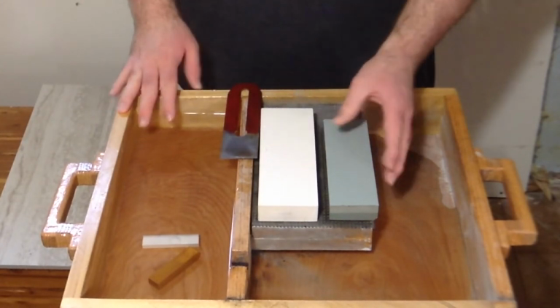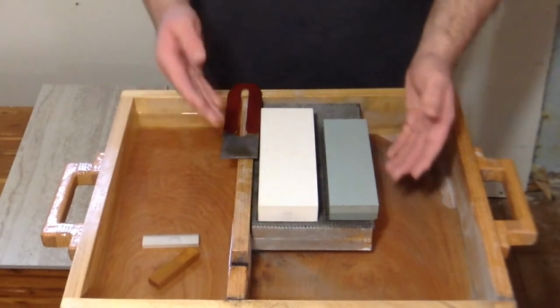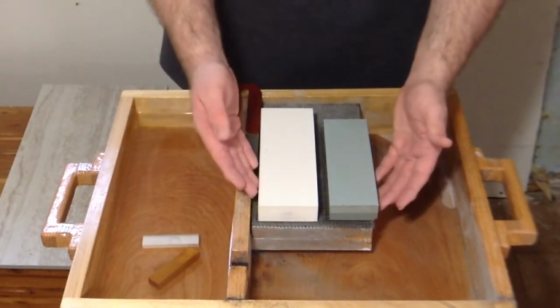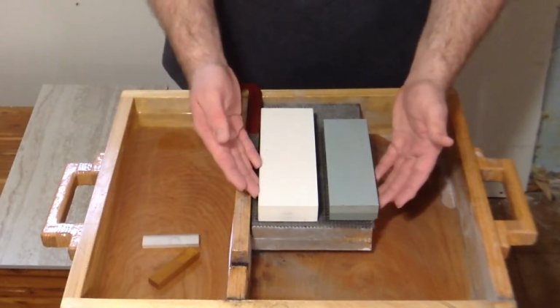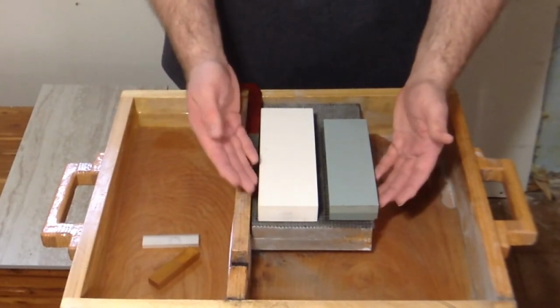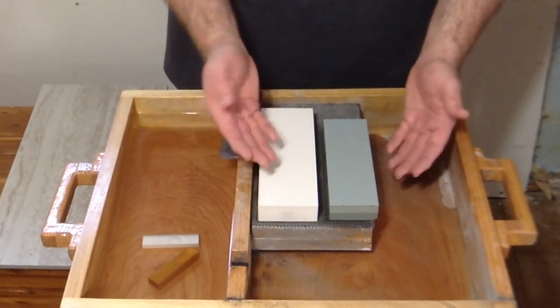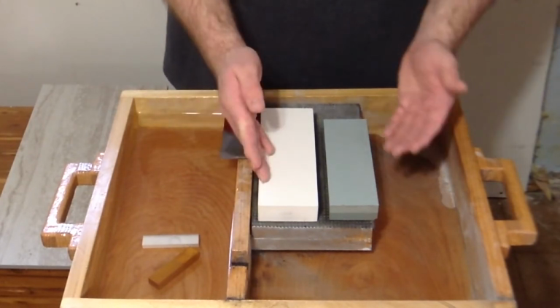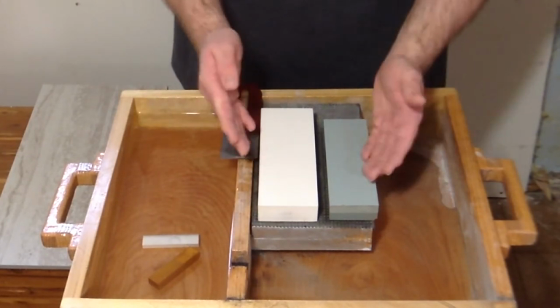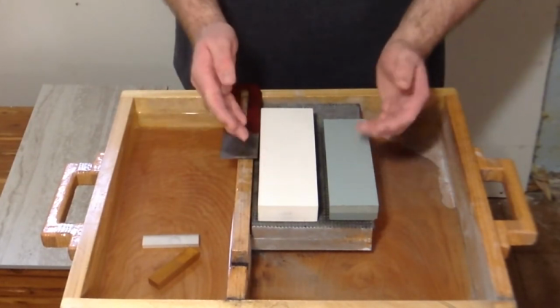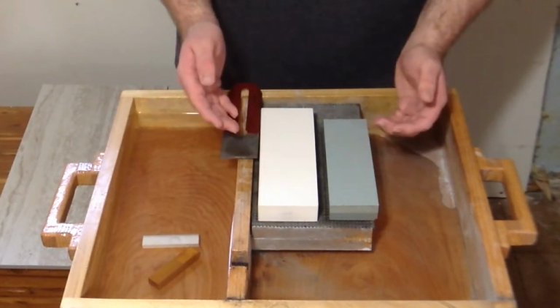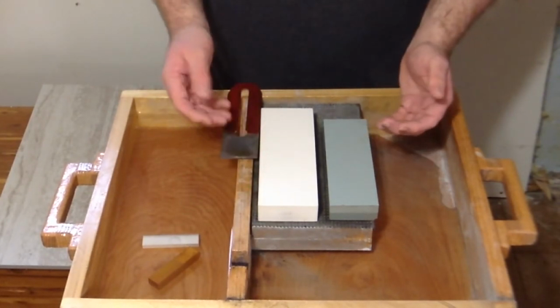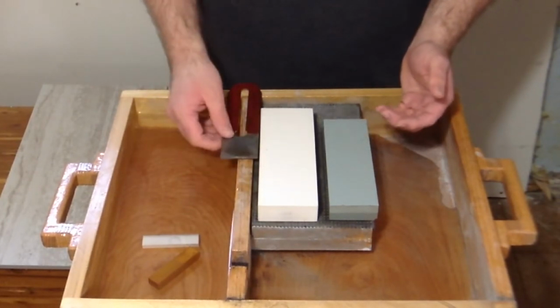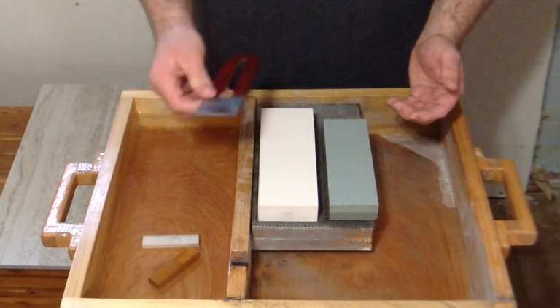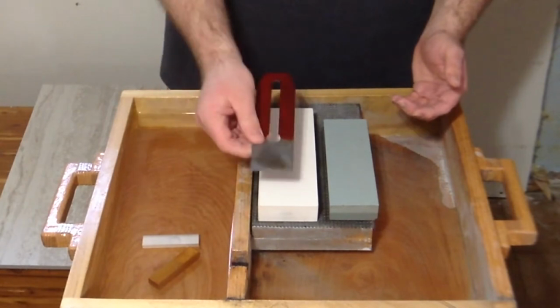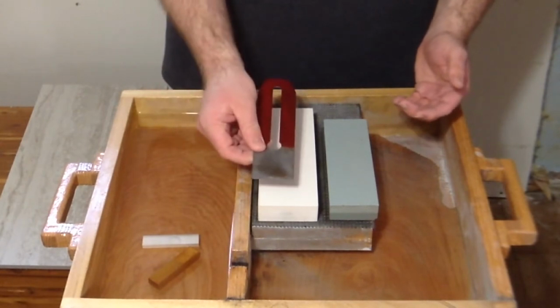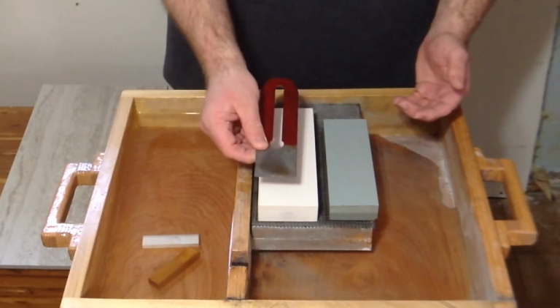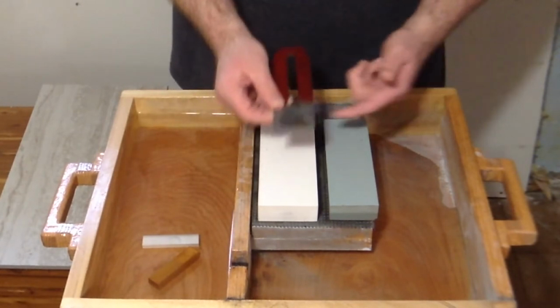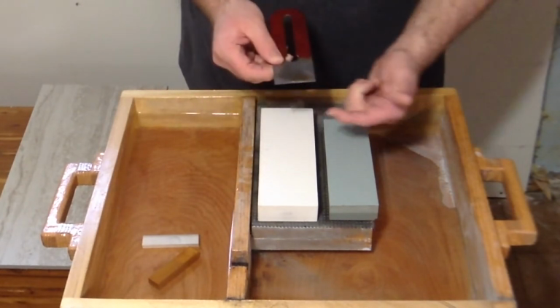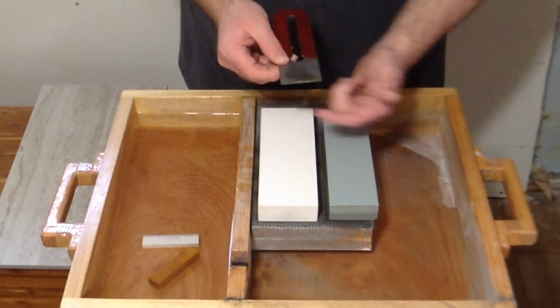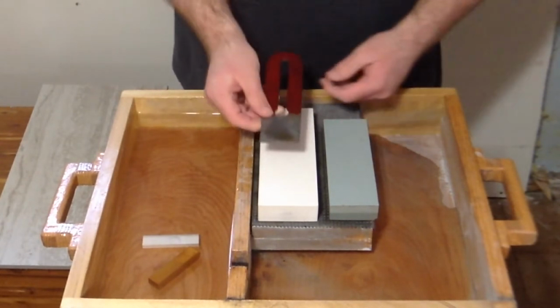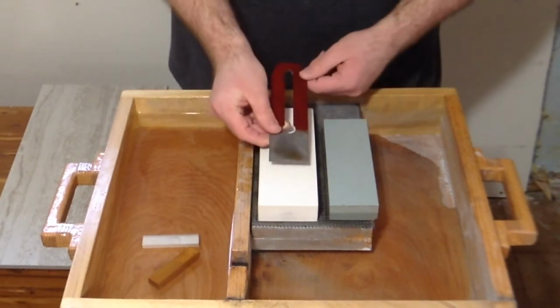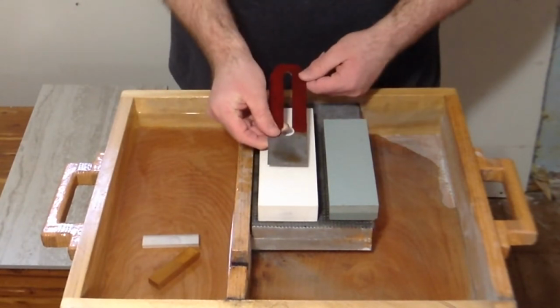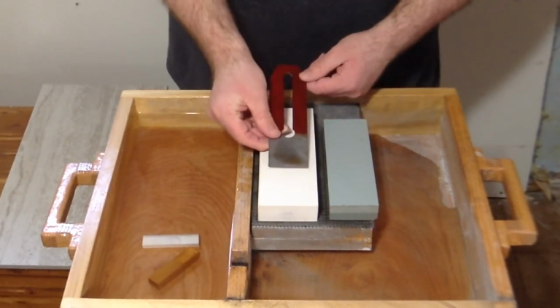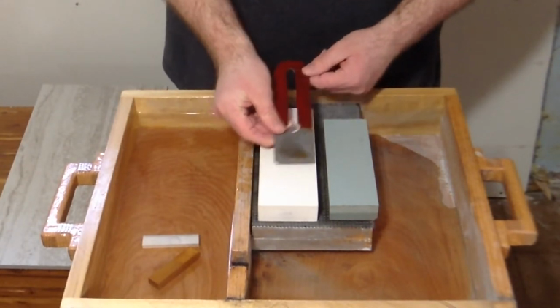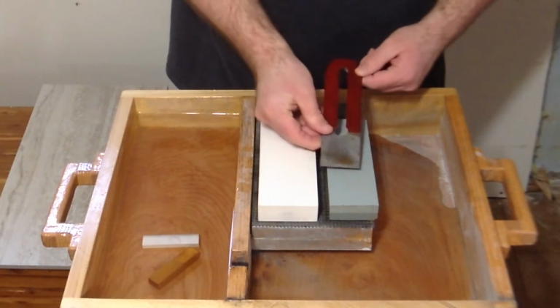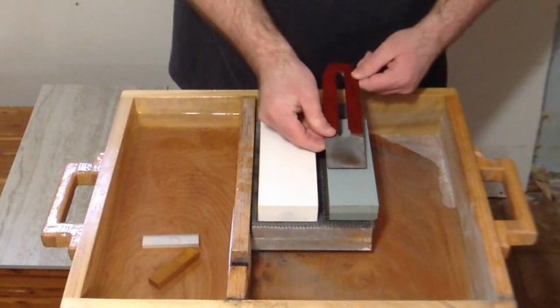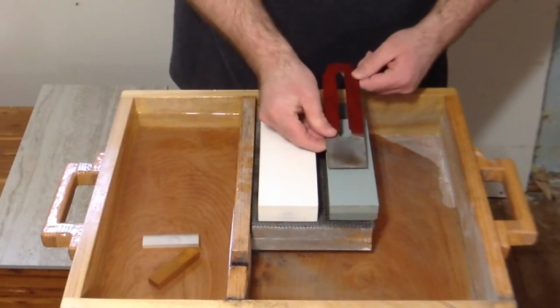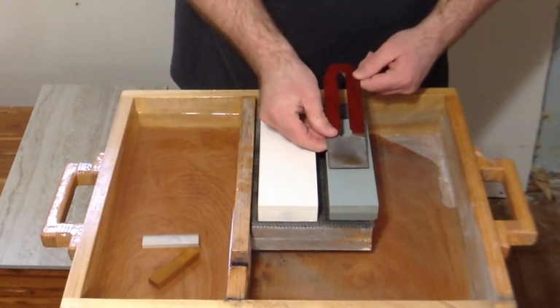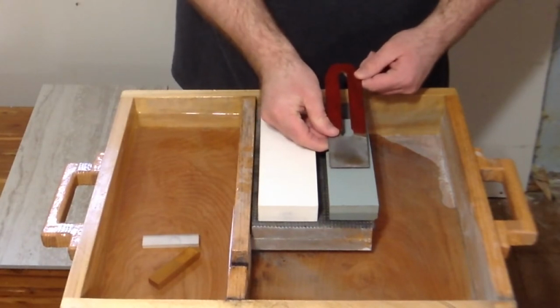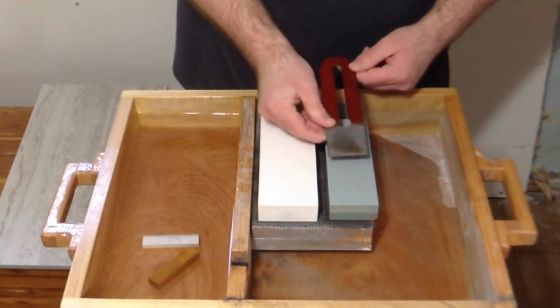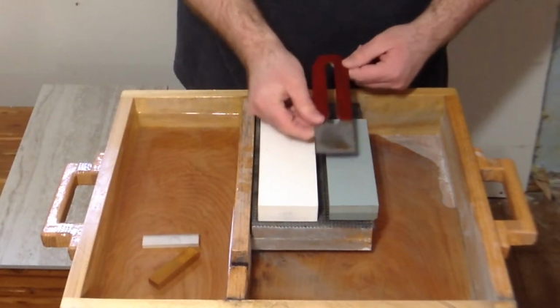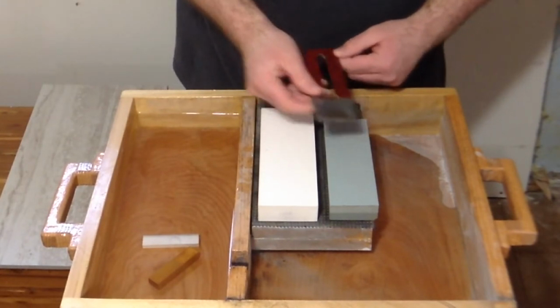There's a significant size difference between the C-Rex and the cheap stone. If you're doing something like a wide blade that has to make constant contact across the entire width, it's really helpful to have a wider stone so you don't slide off of it.